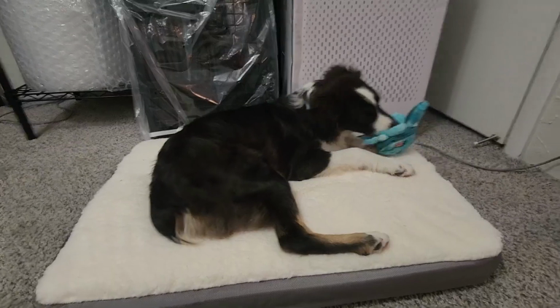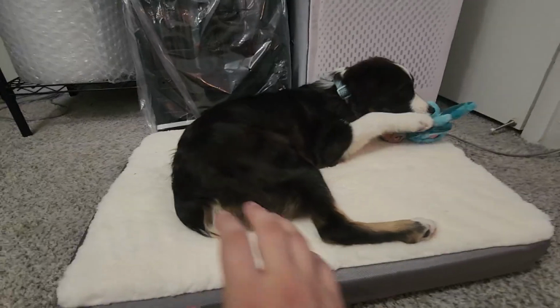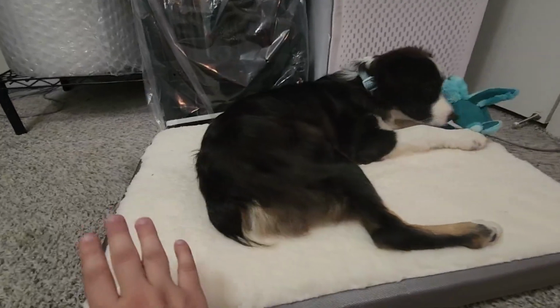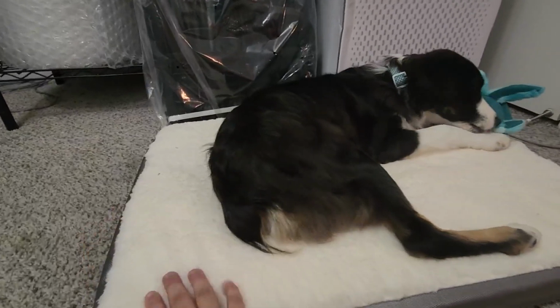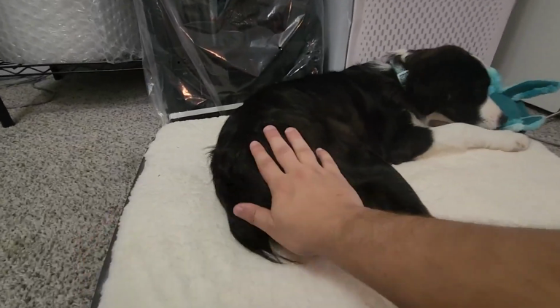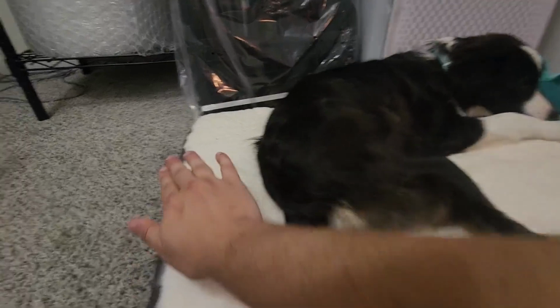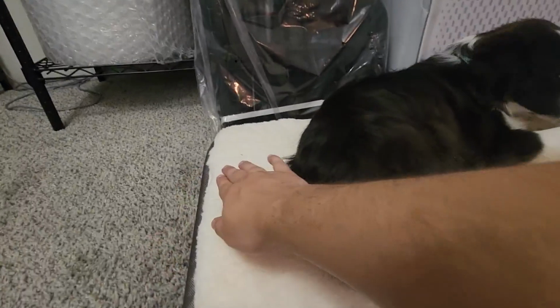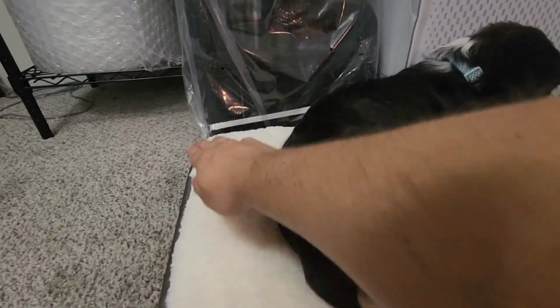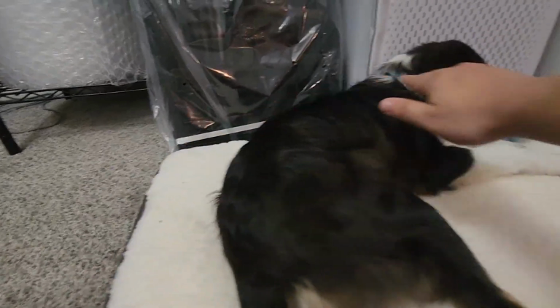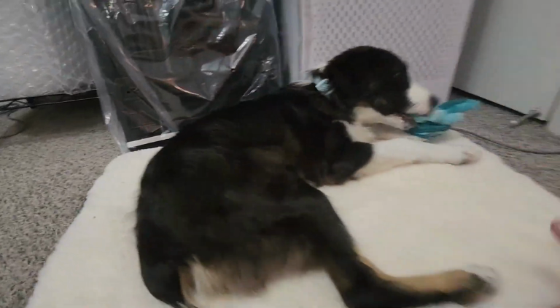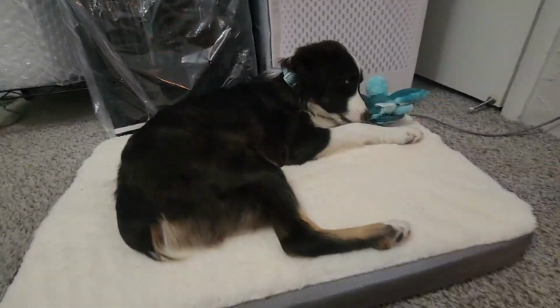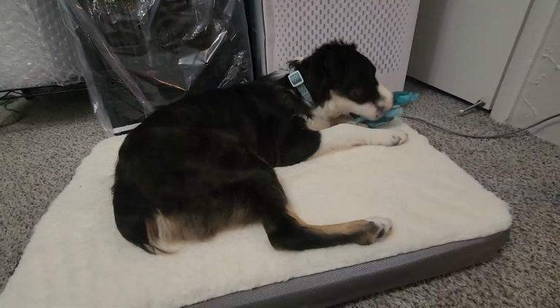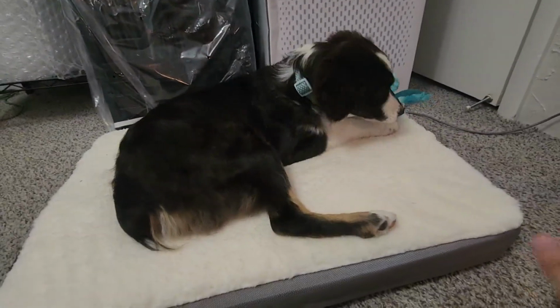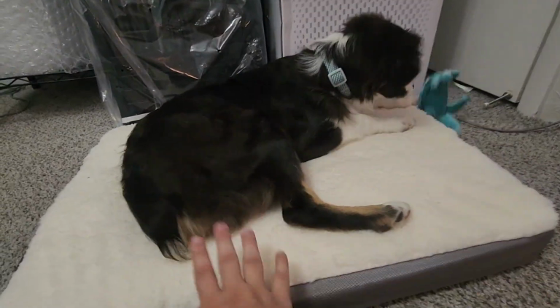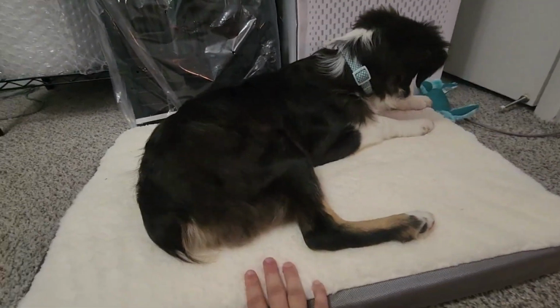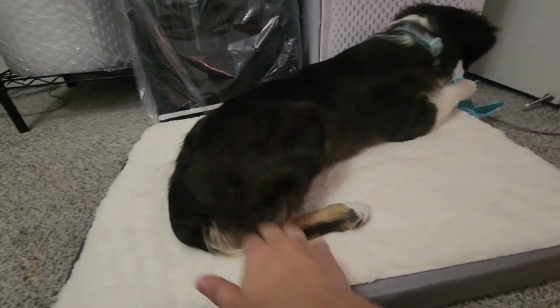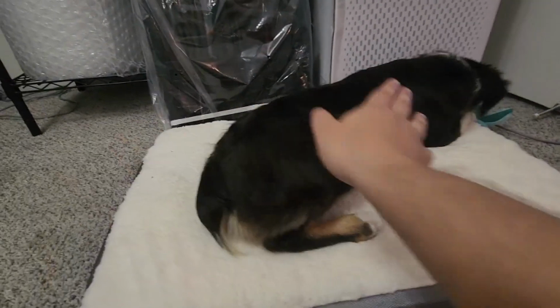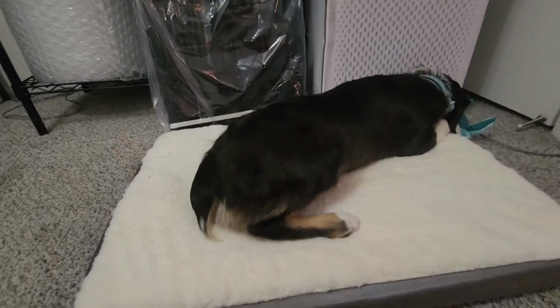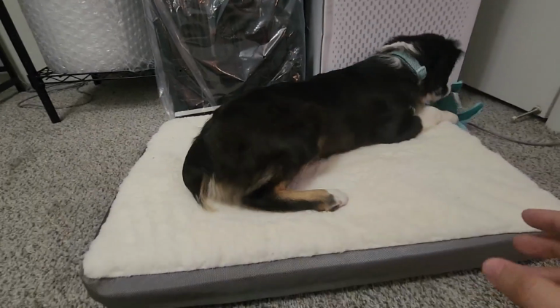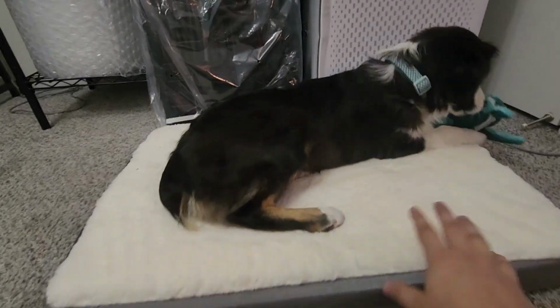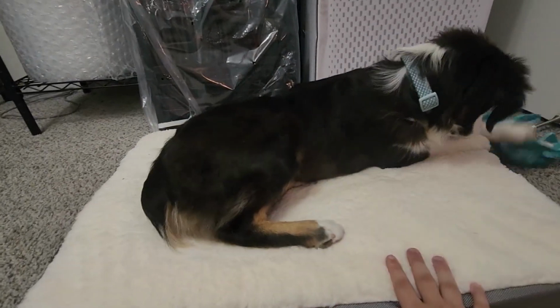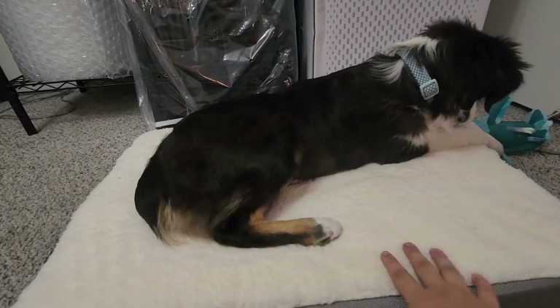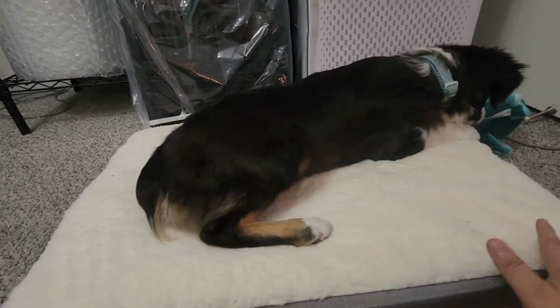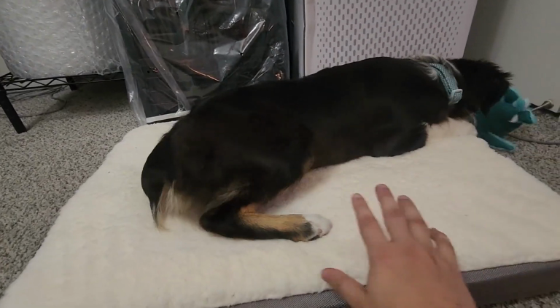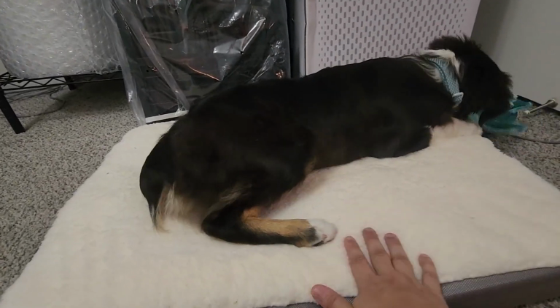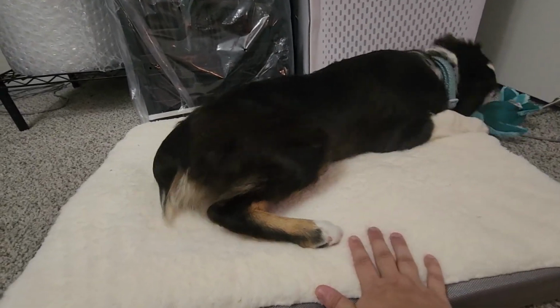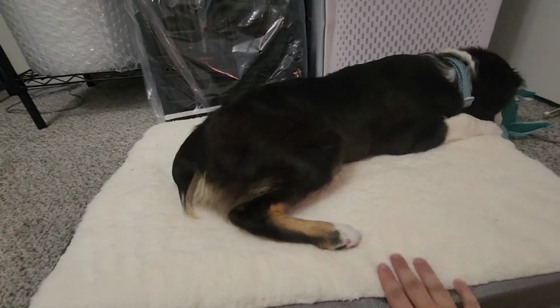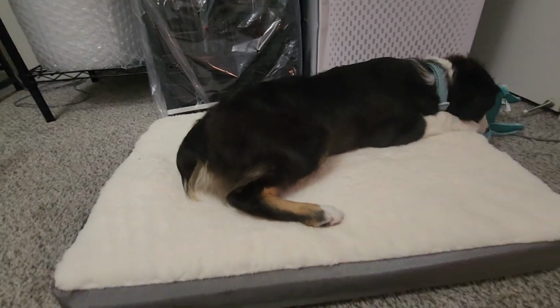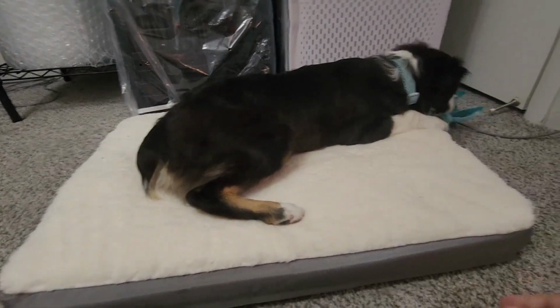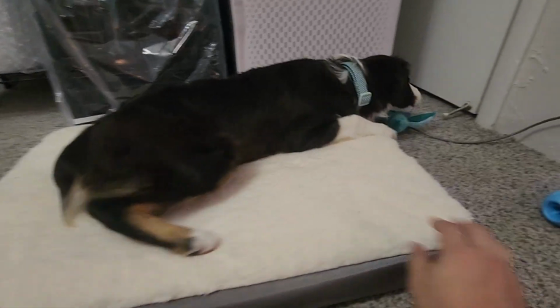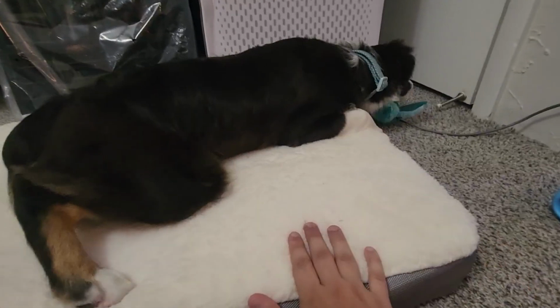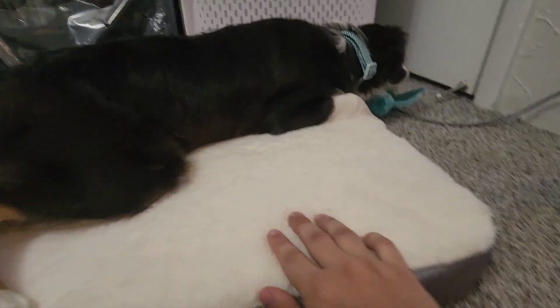I can't really get under here now because she's on it, but there's a zipper that goes halfway across it and that's pretty much all you have to do to take this top off — you just unzip it and the inside foam comes right out, and then you can throw this top in the washer.